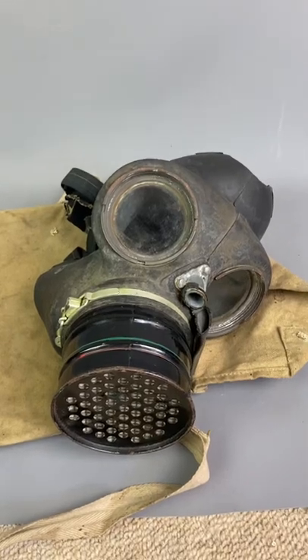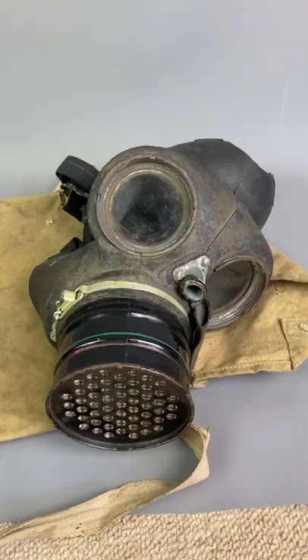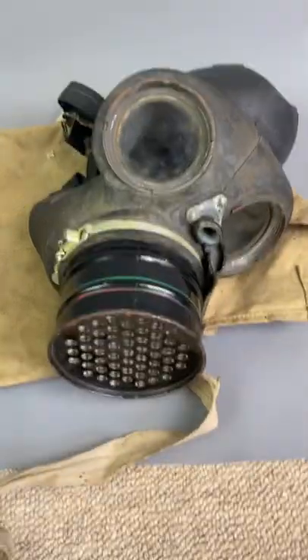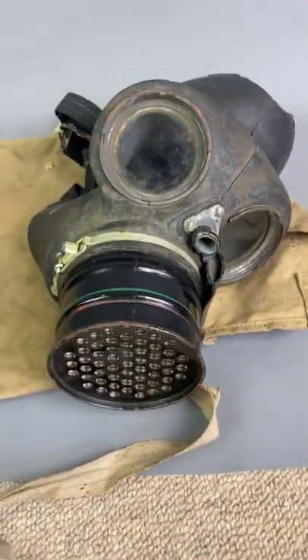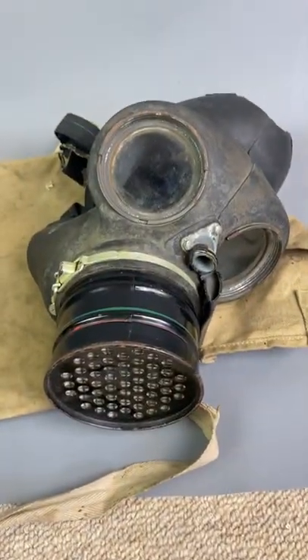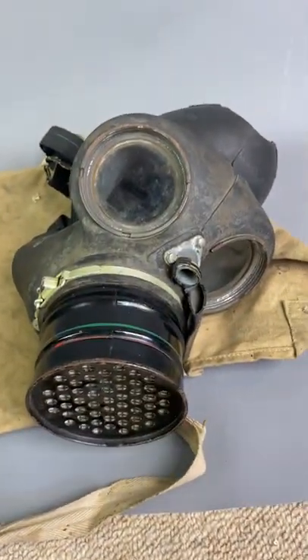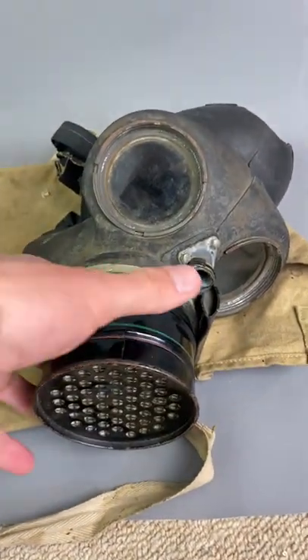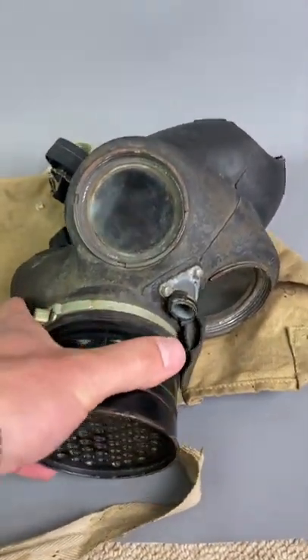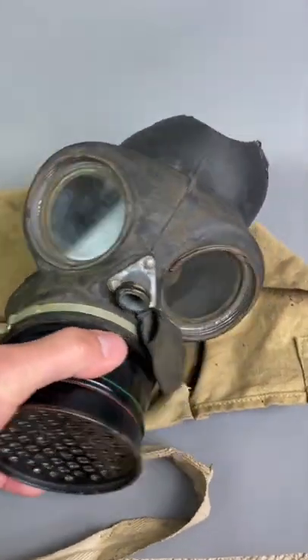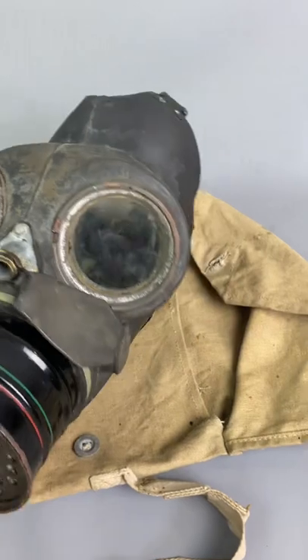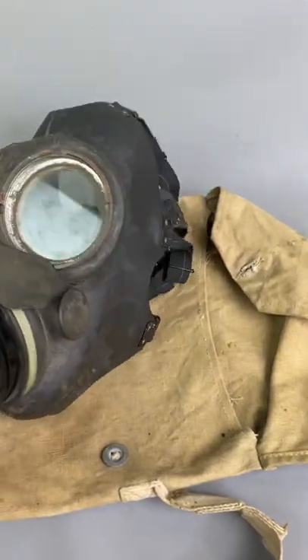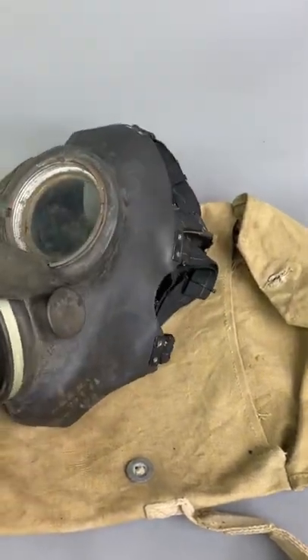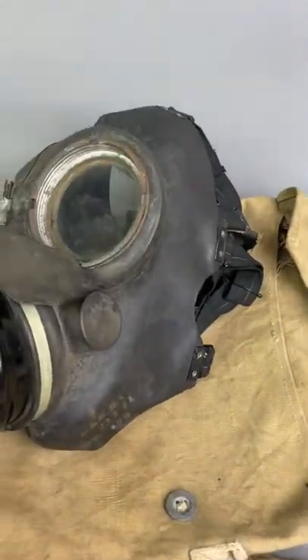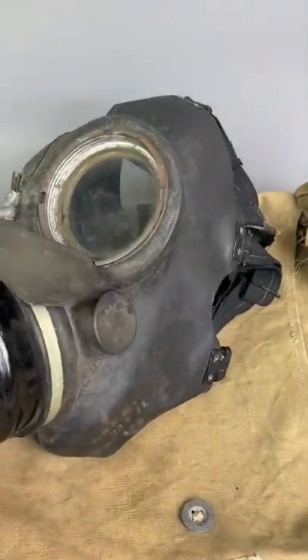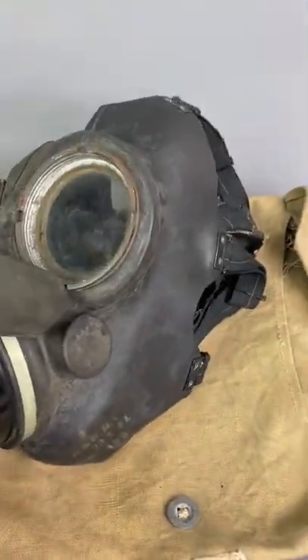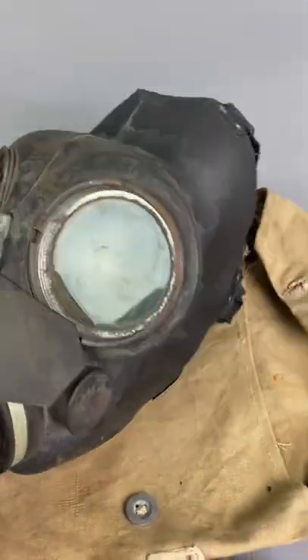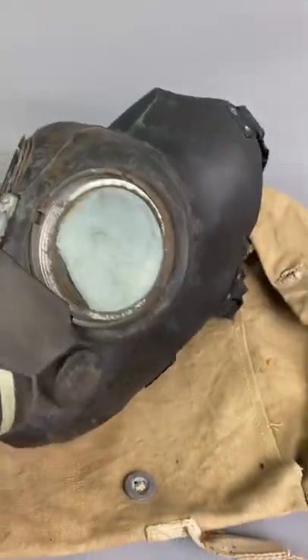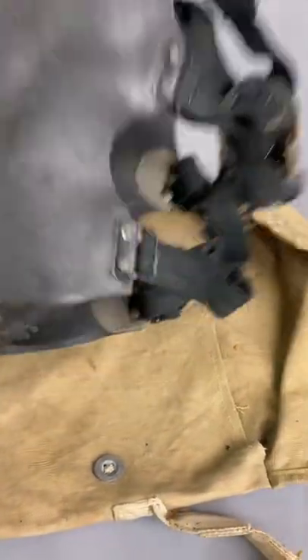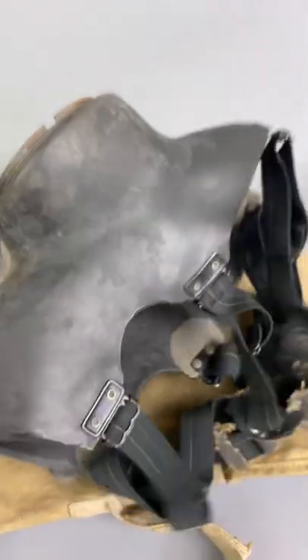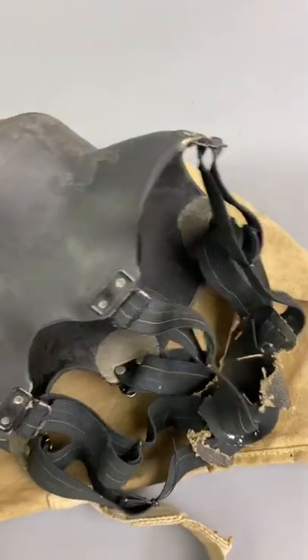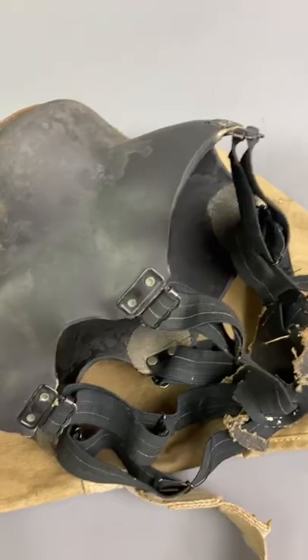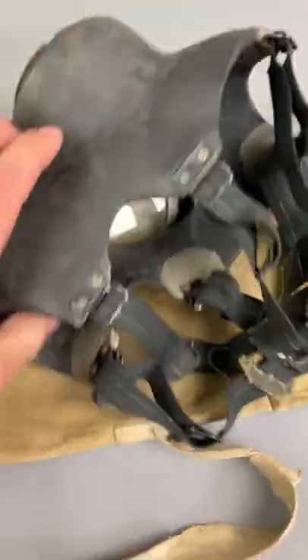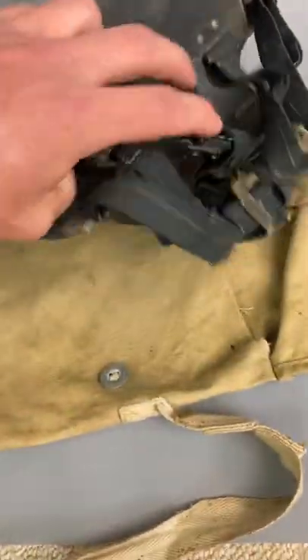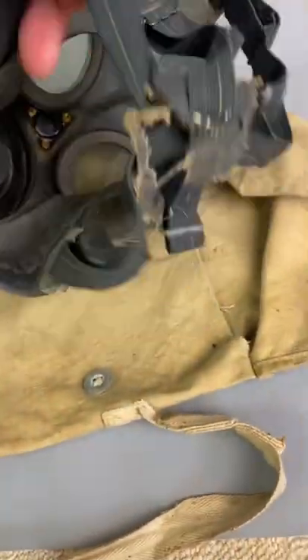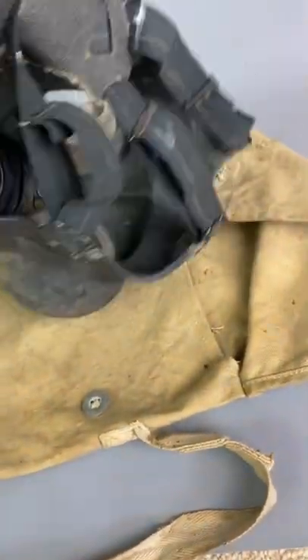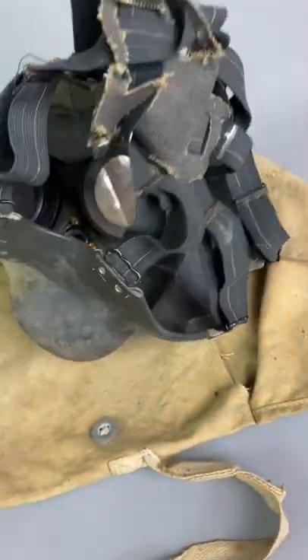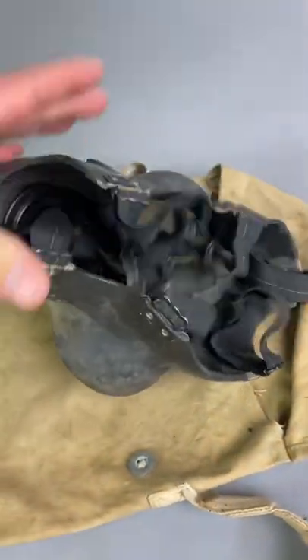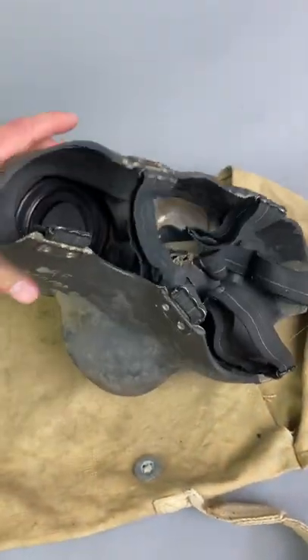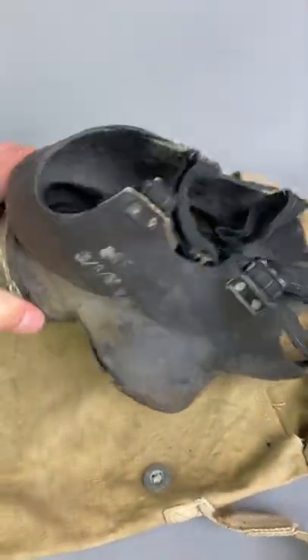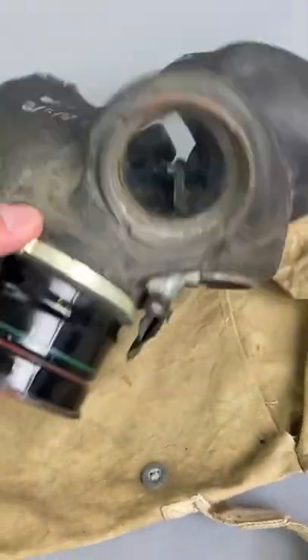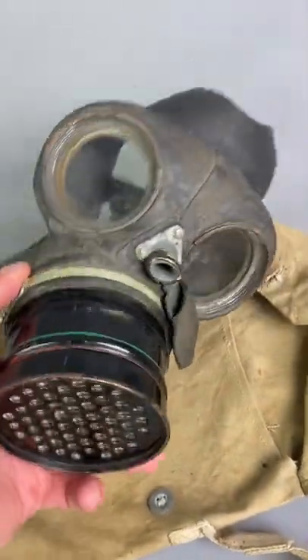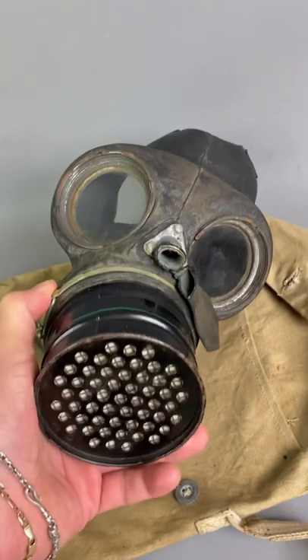Hello from Top 9 Techniques. We have a fantastic World War II rubber gas mask. This is a British issue one, very commonly issued throughout the war.